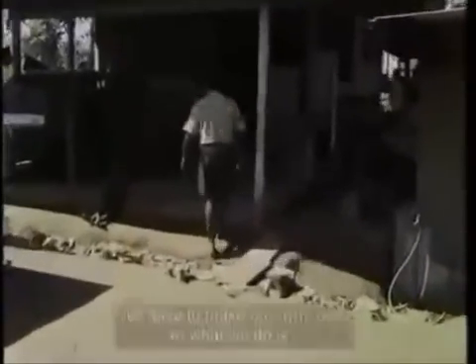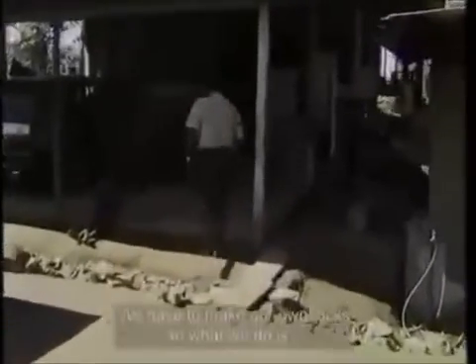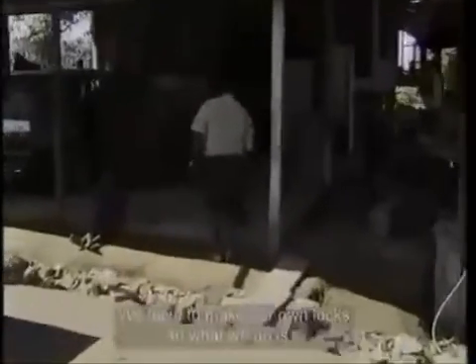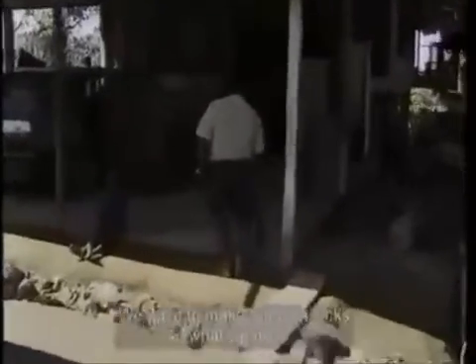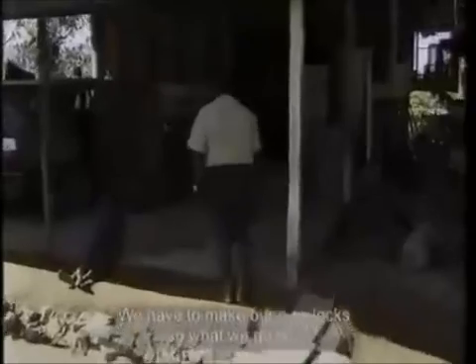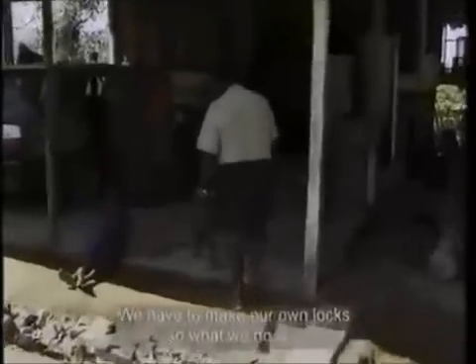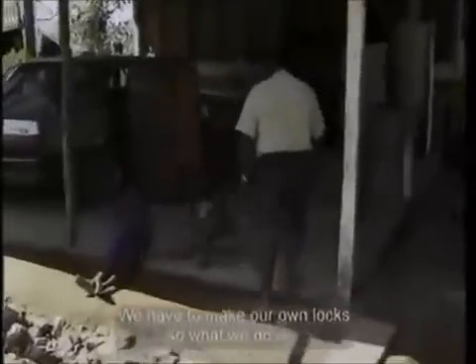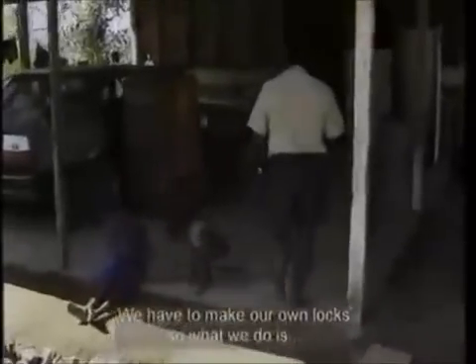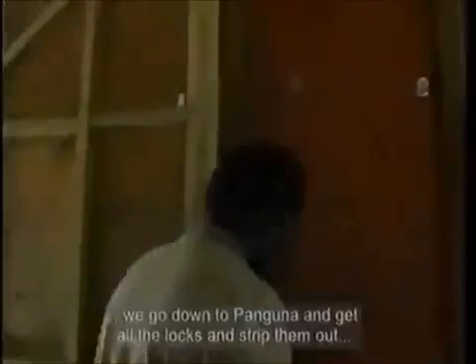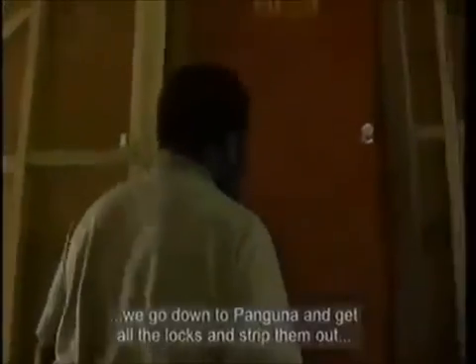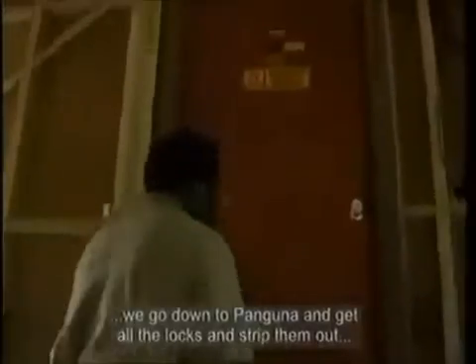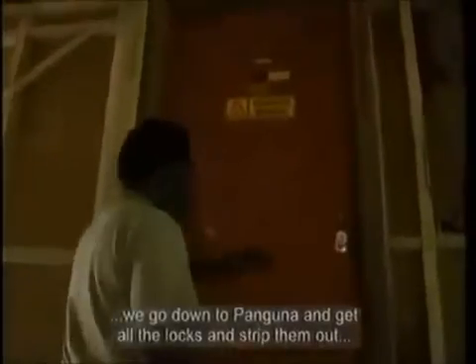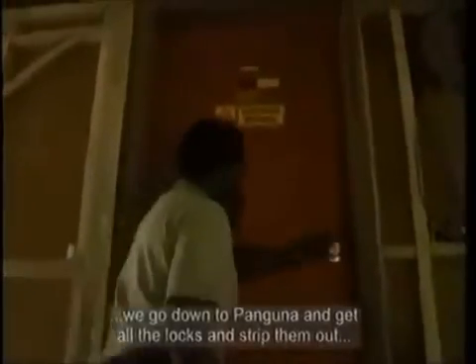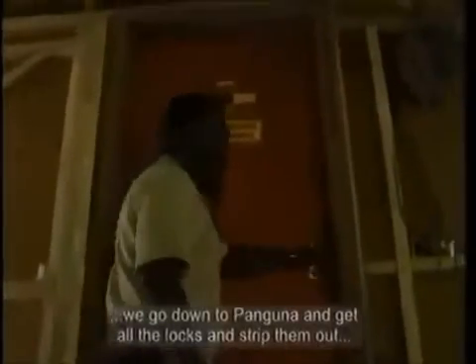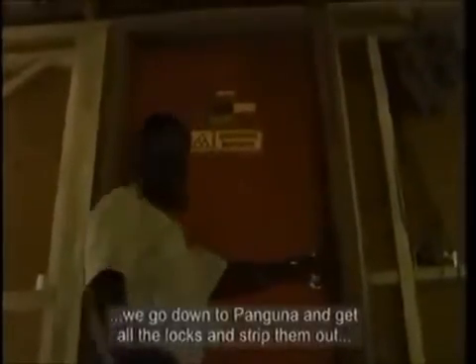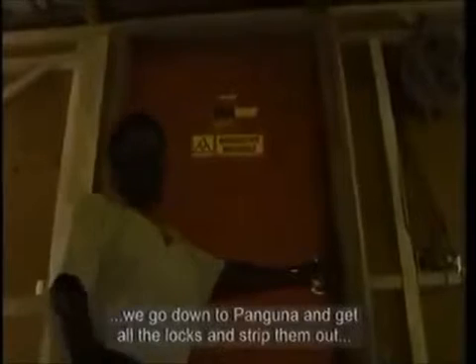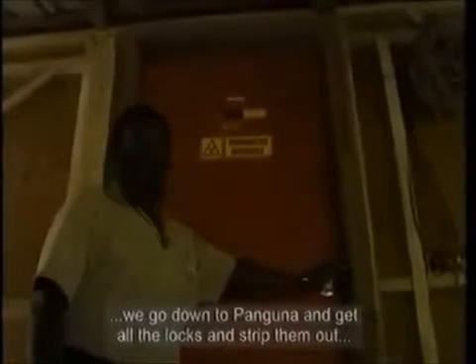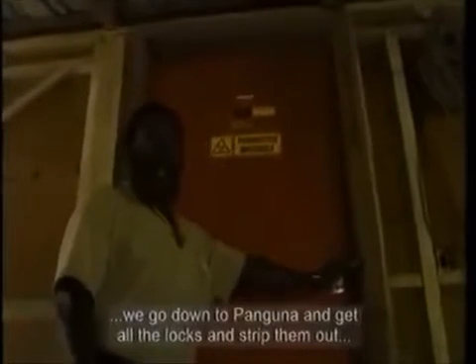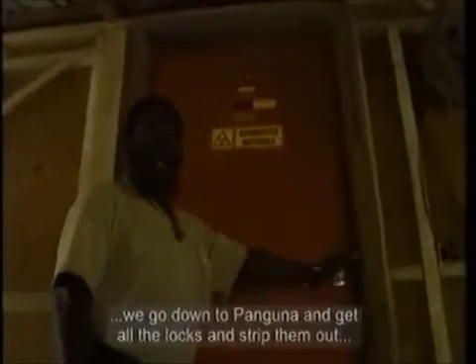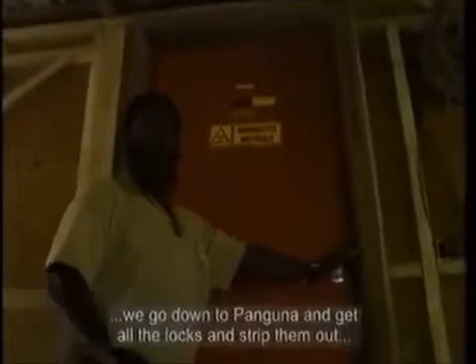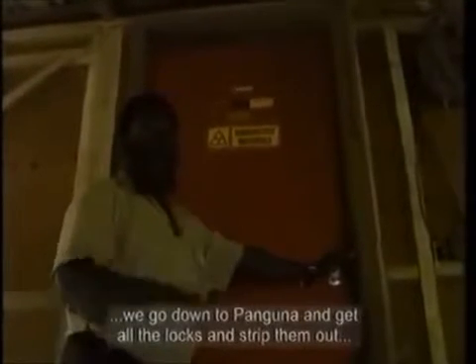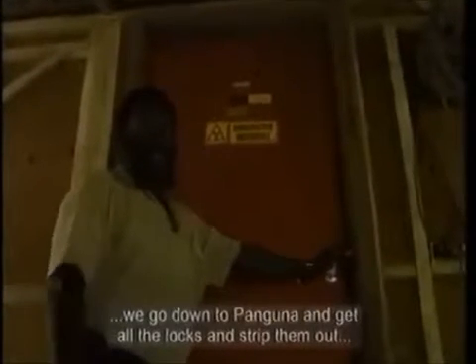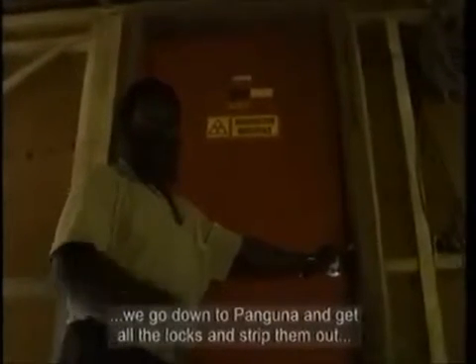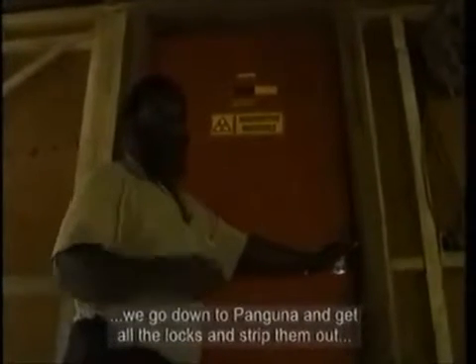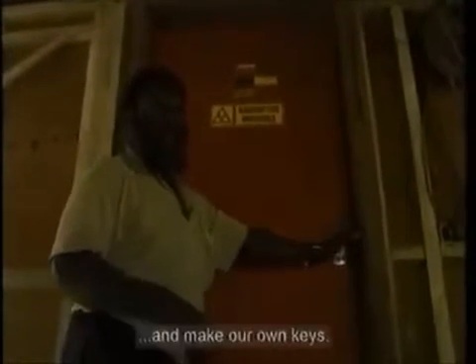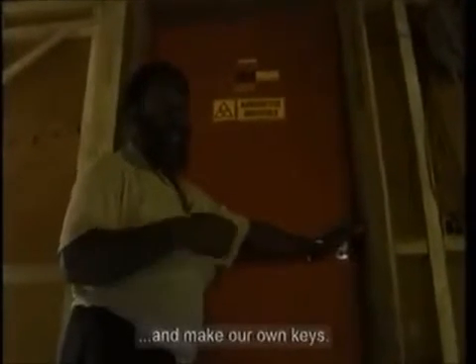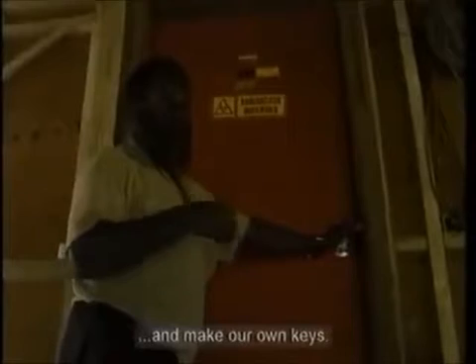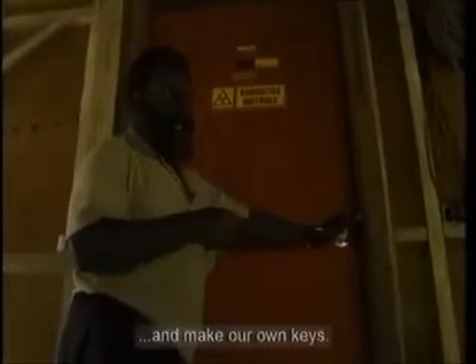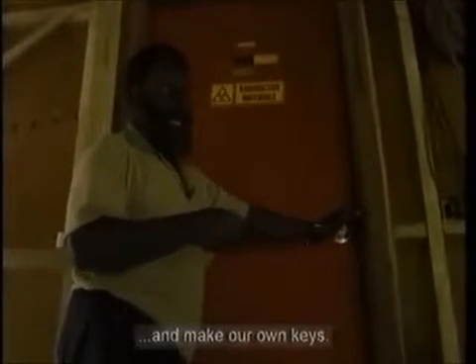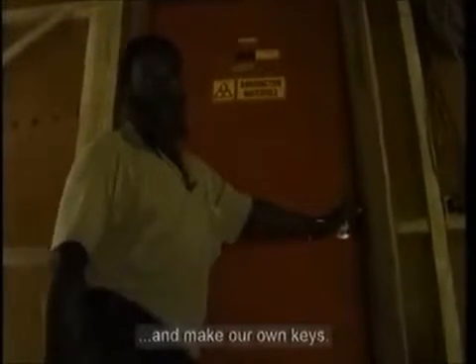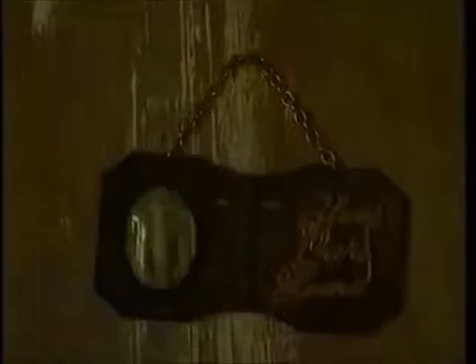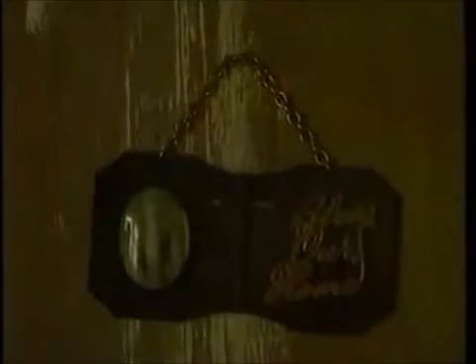We have to make our own locks, so what we do is we go down to Panguna and get all the locks and strip them out and make our own keys.